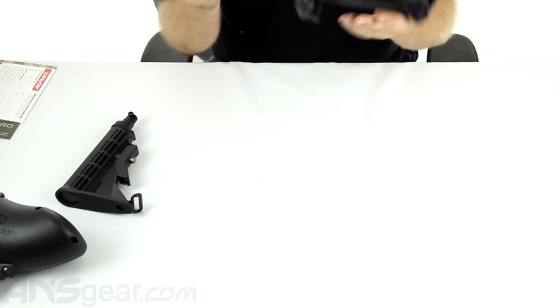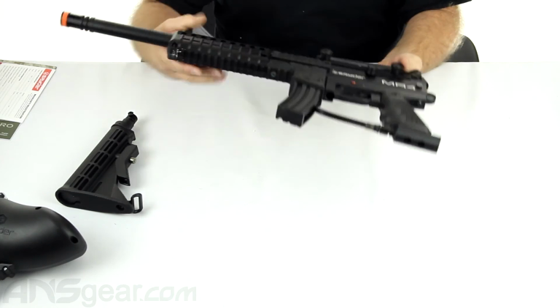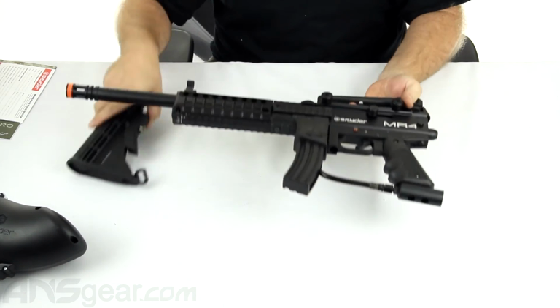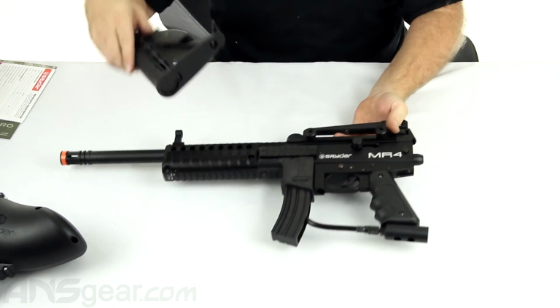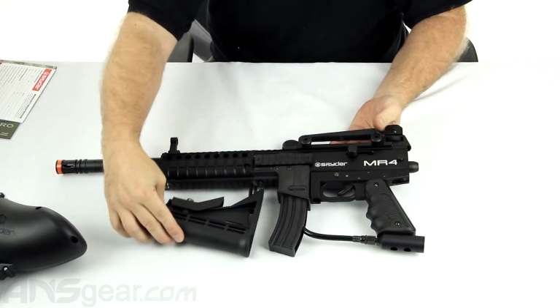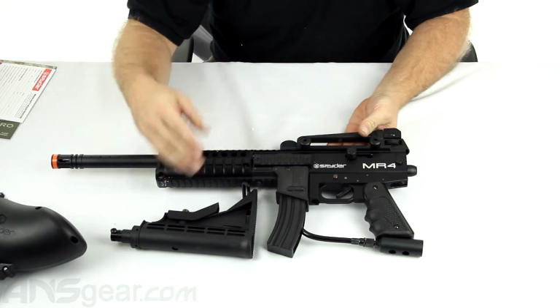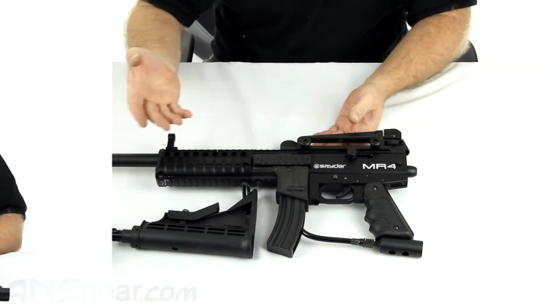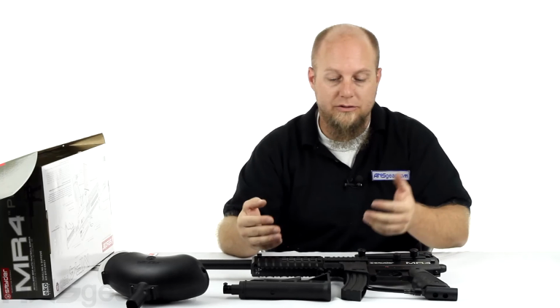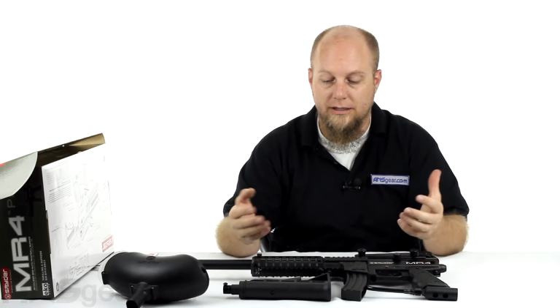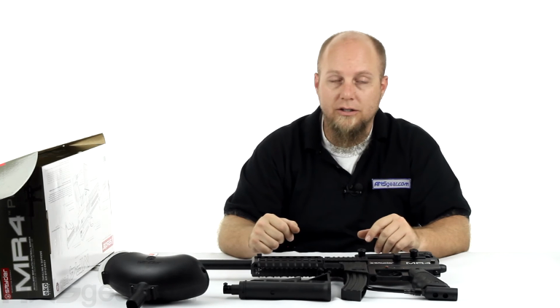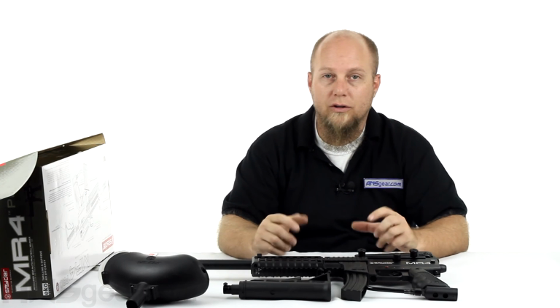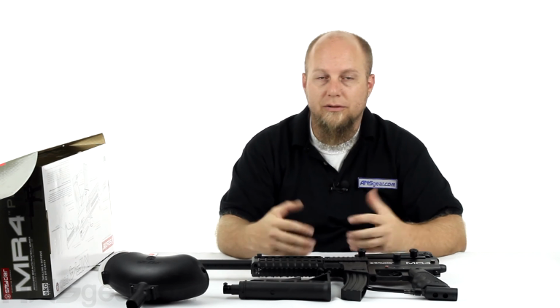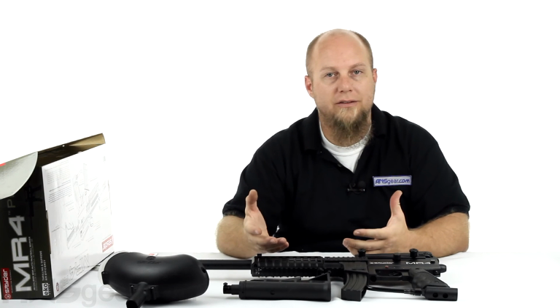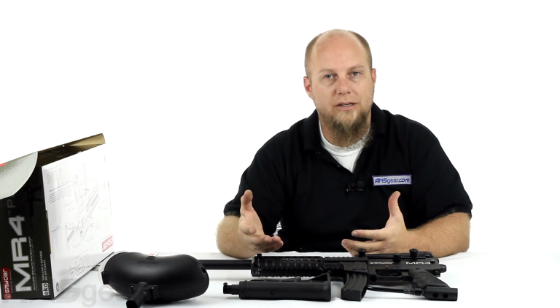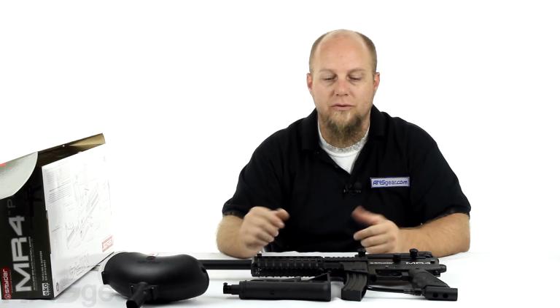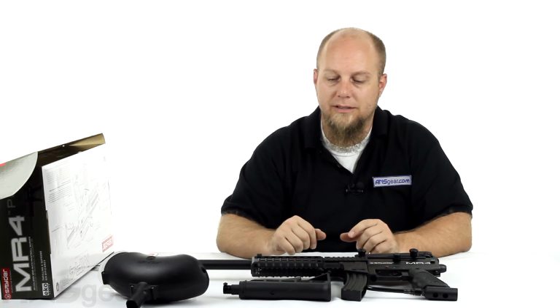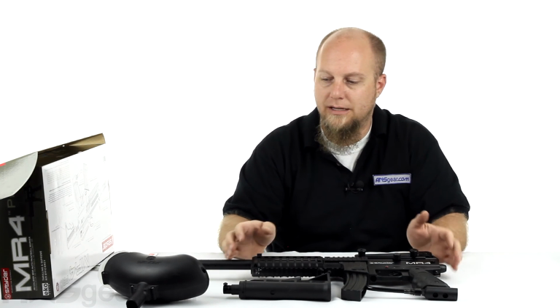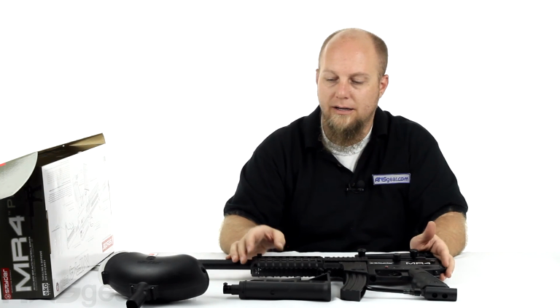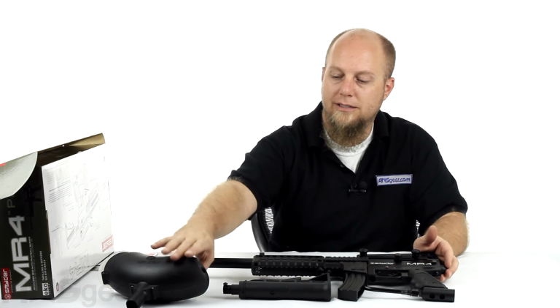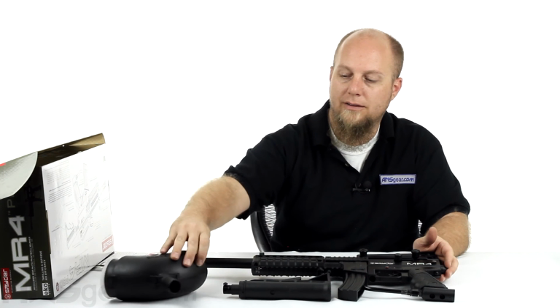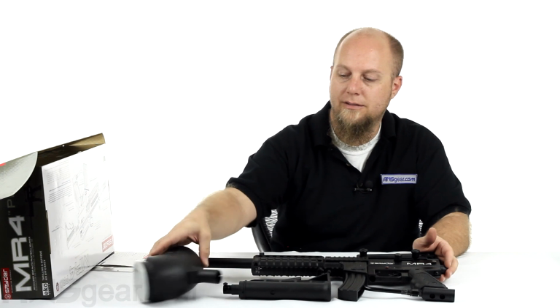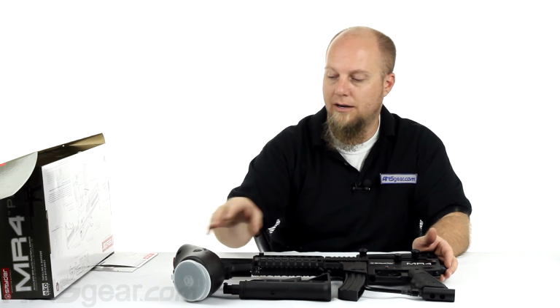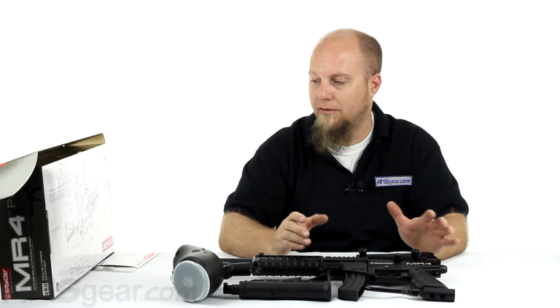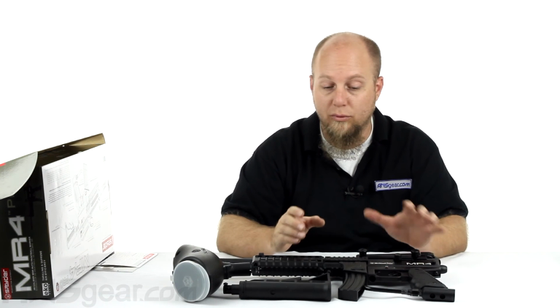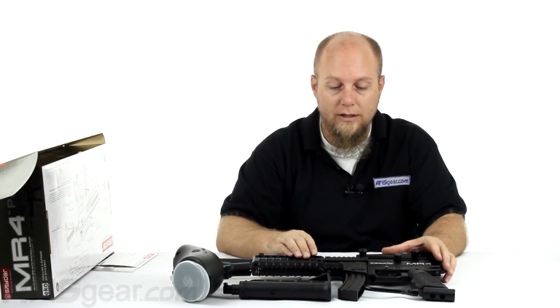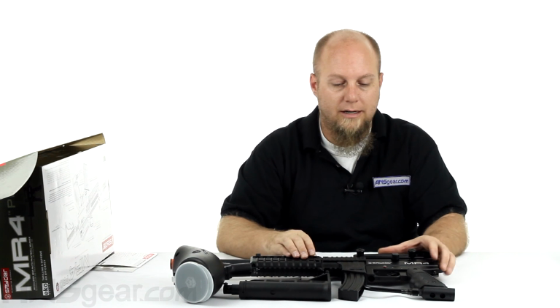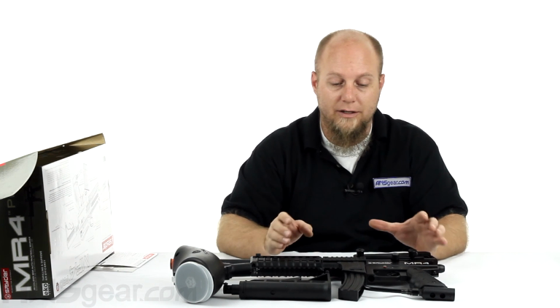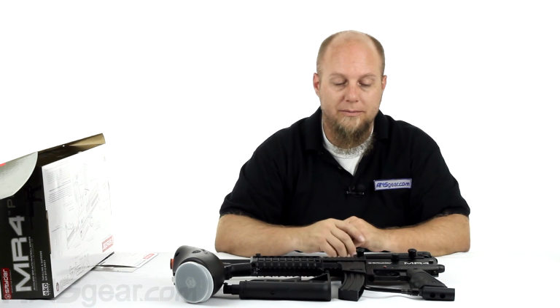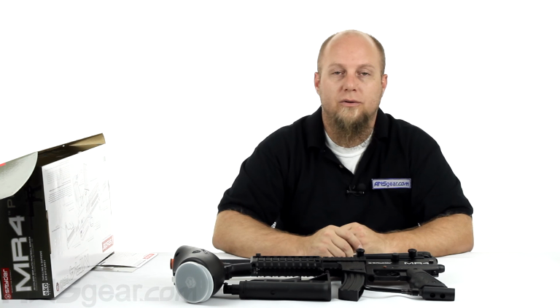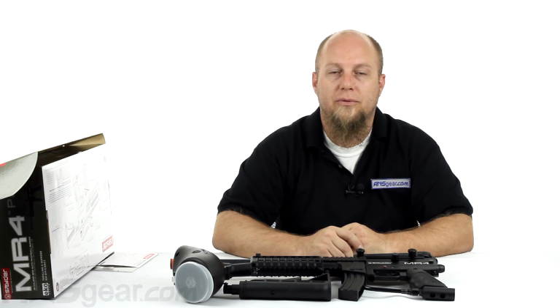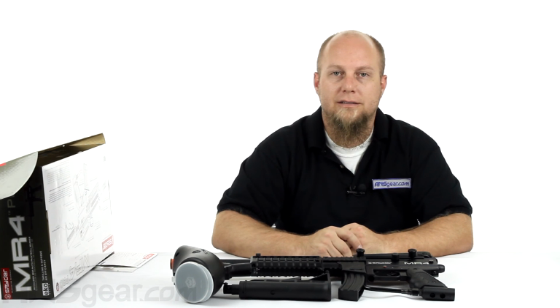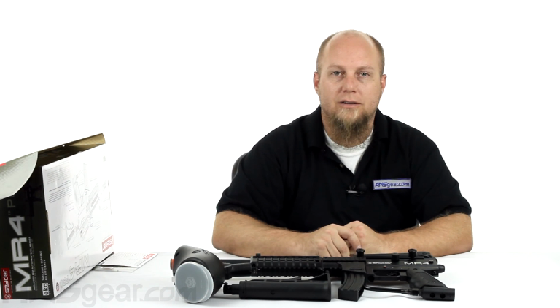So if you're looking for a gun that's got some good options, good accessories, a good overall look, plus great efficiency with that new valve assembly inside, check this gun out. This is the Spyder MR4 Pro, available through the website. Order yours now through ansgear.com.